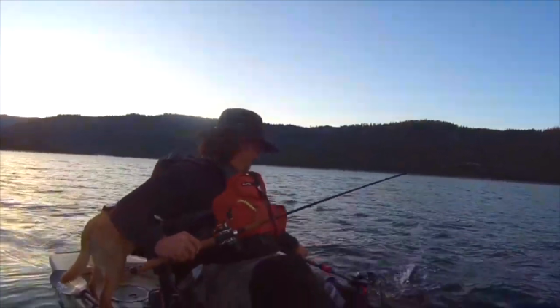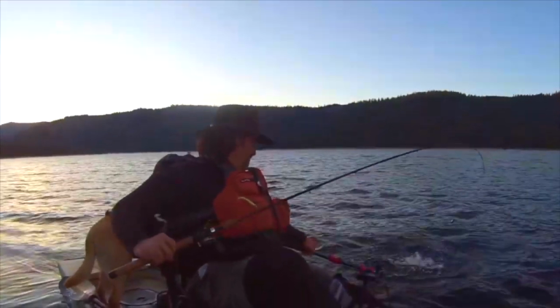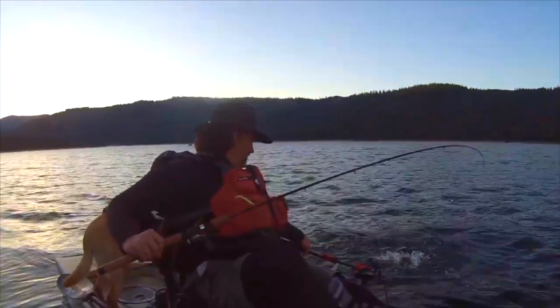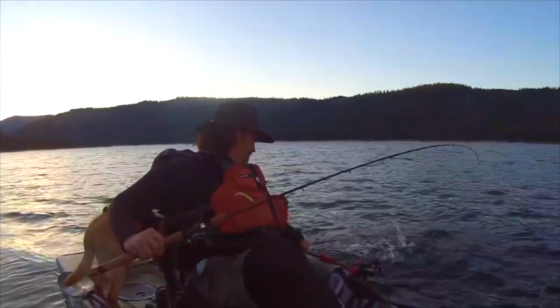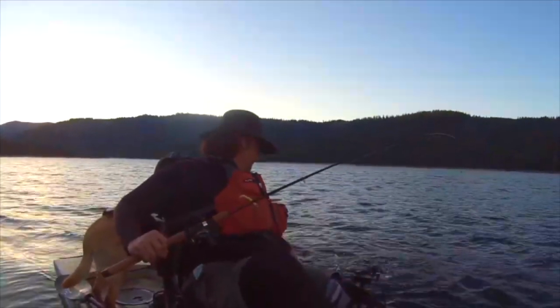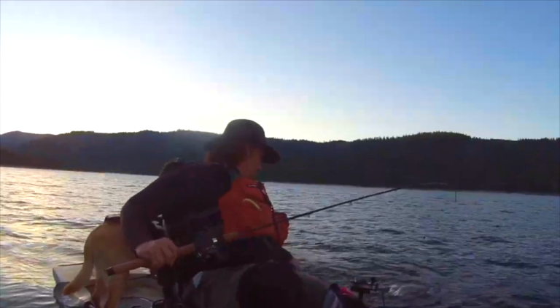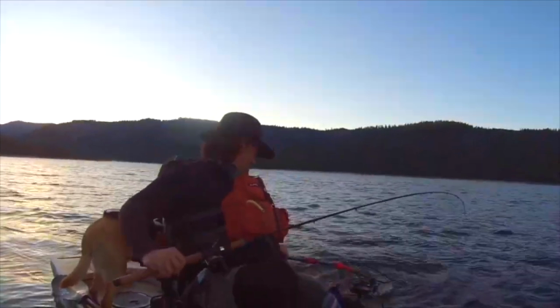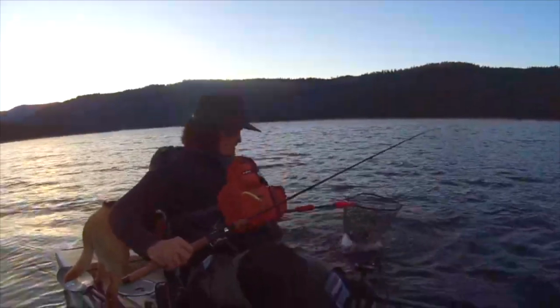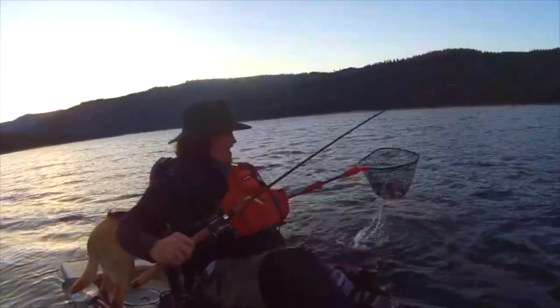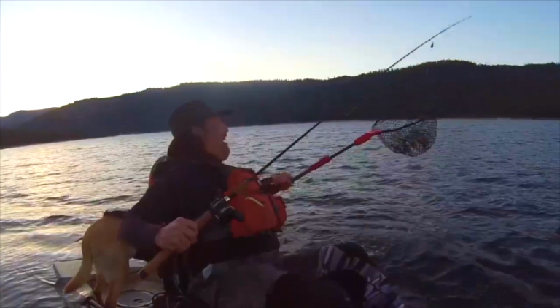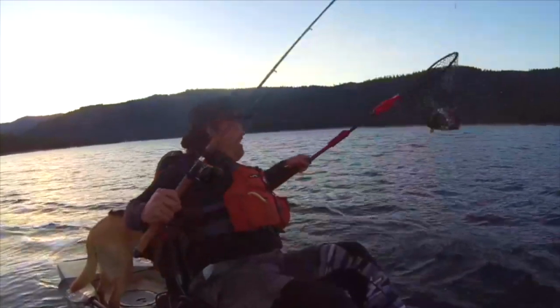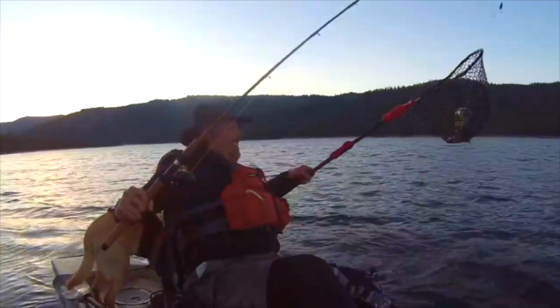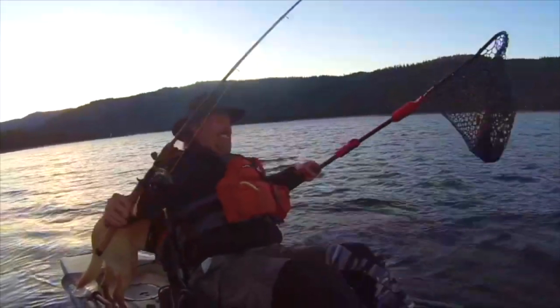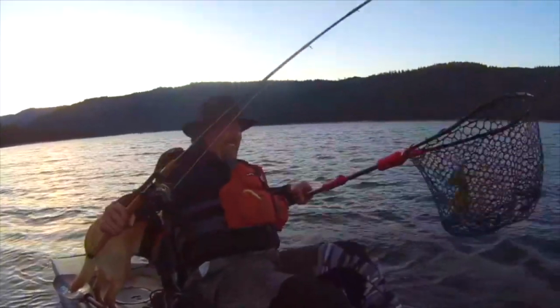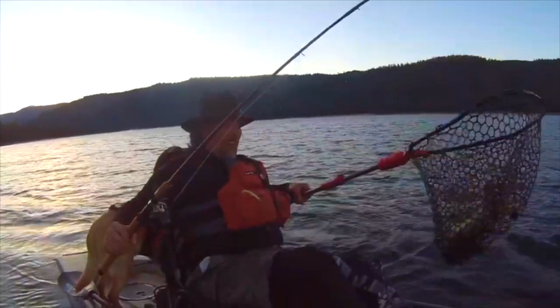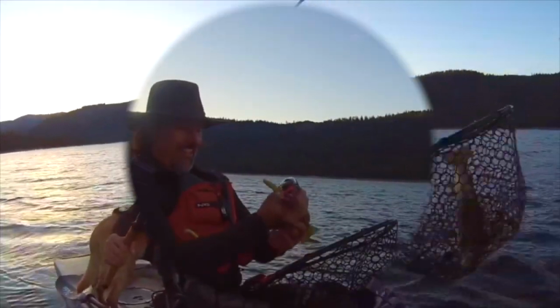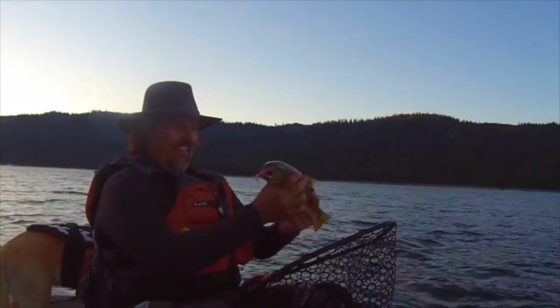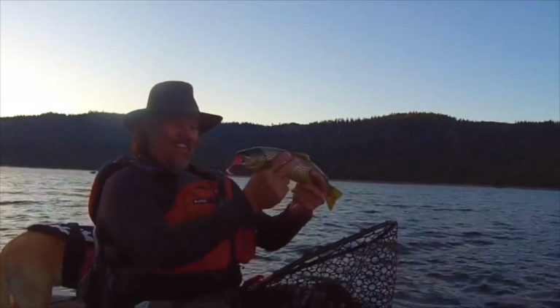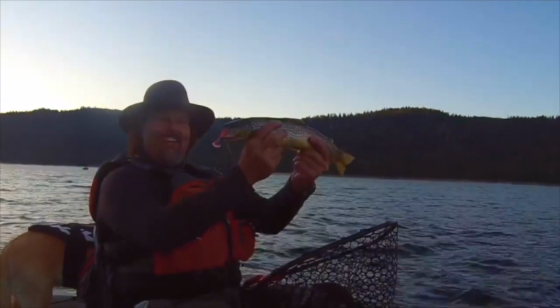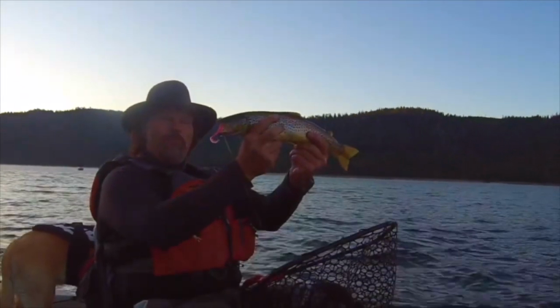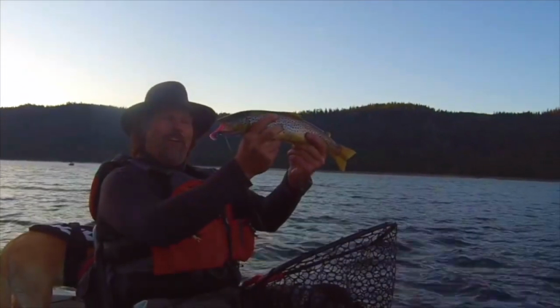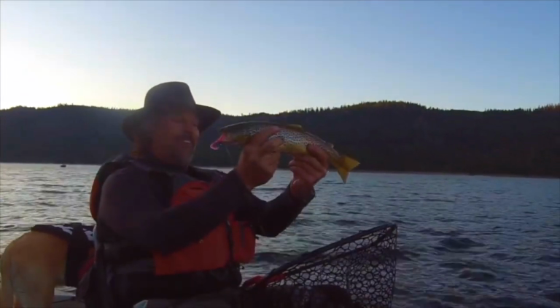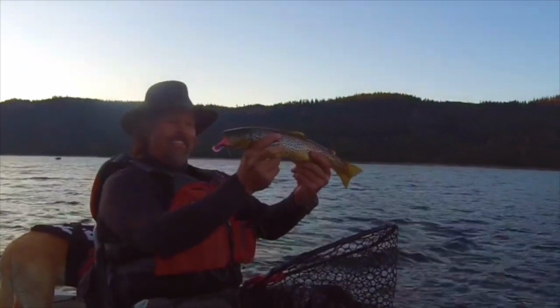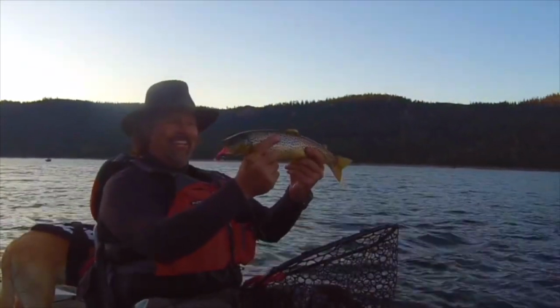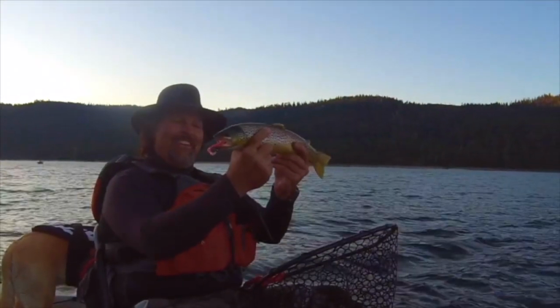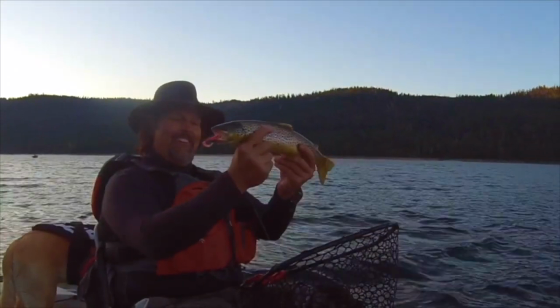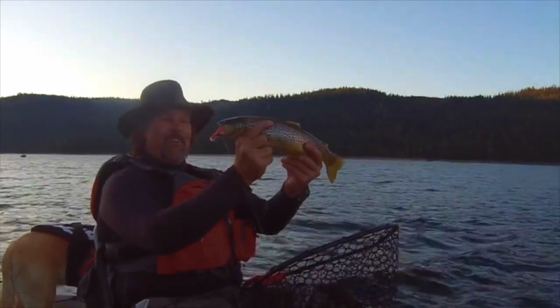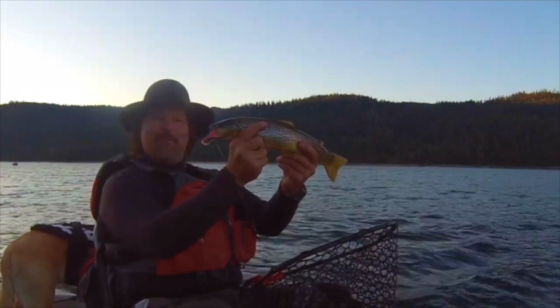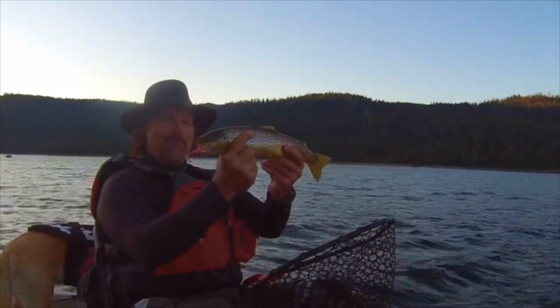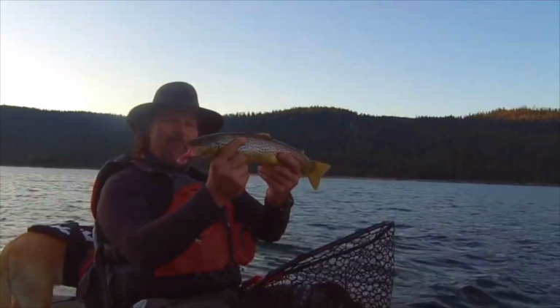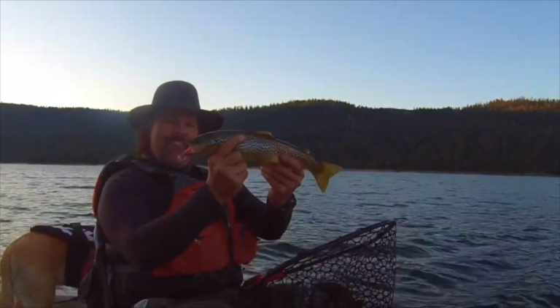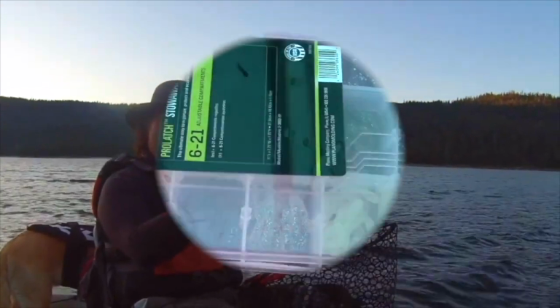If you want to tangle with fickle, hard-to-hook trout, you need to be pulling soft plastic grubs. If you want to get into grub trolling, get on over to fishhuntshoot.com and grab one of Kel Kellogg's Signature Series Grub Kits today, and you'll be yelling 'fish on' tomorrow.